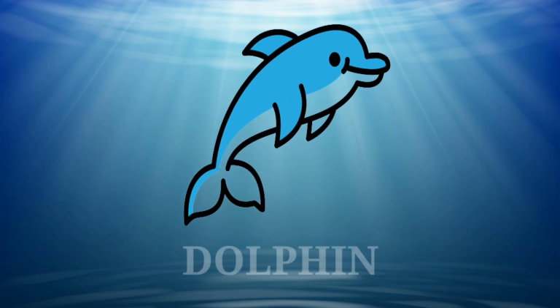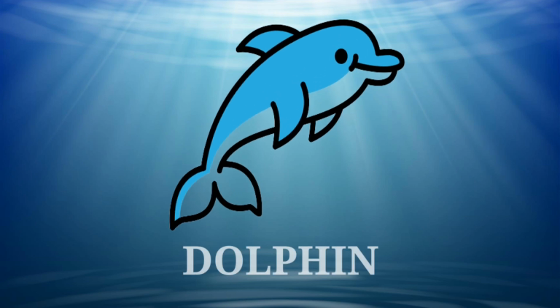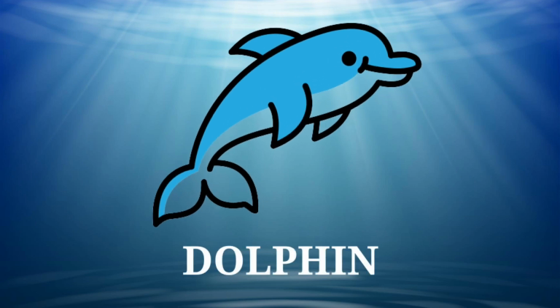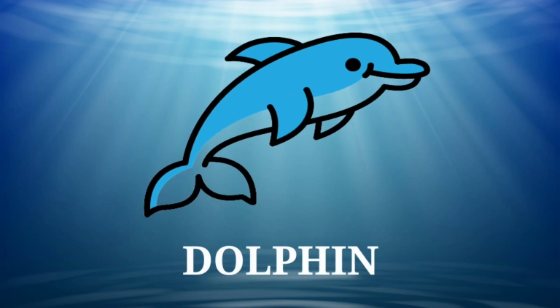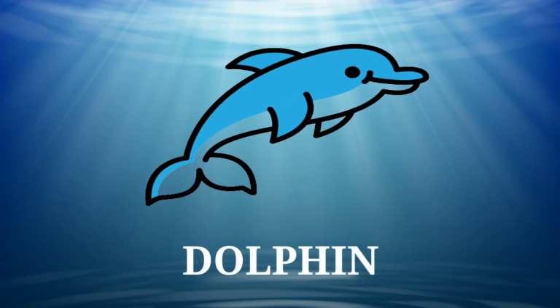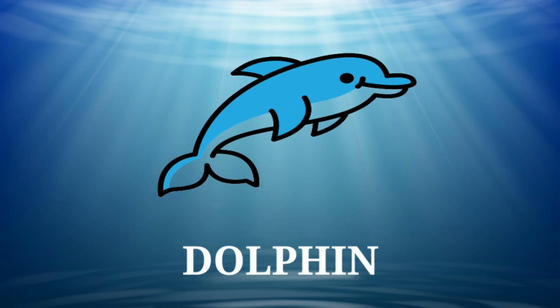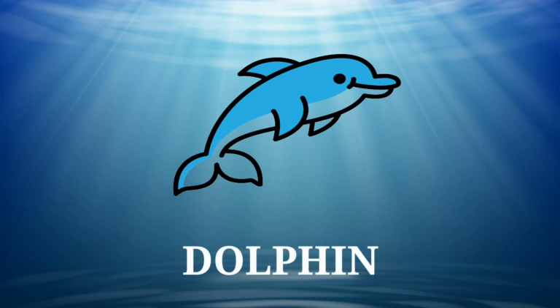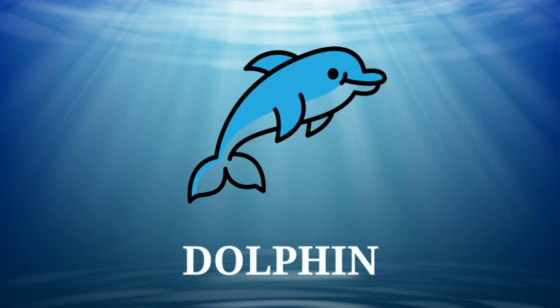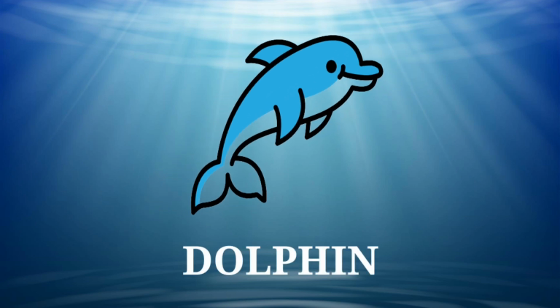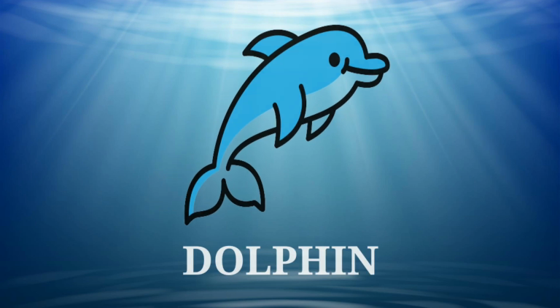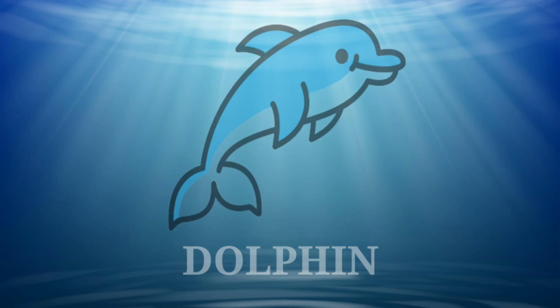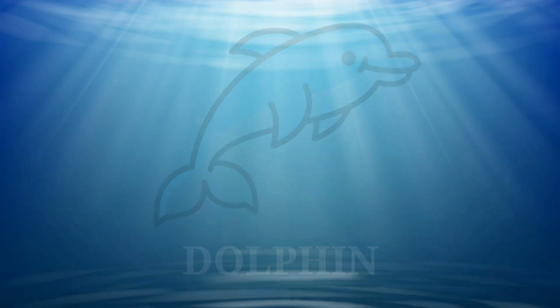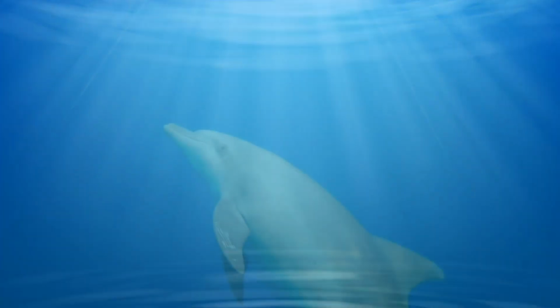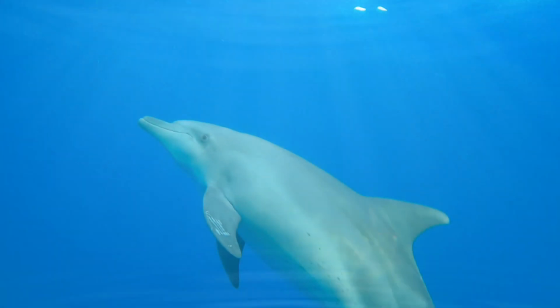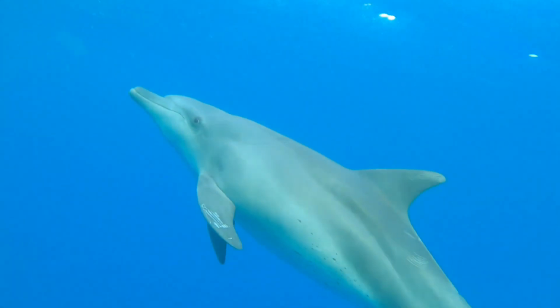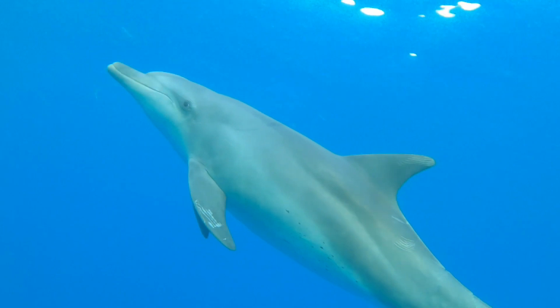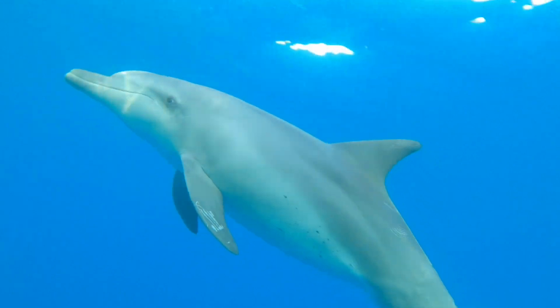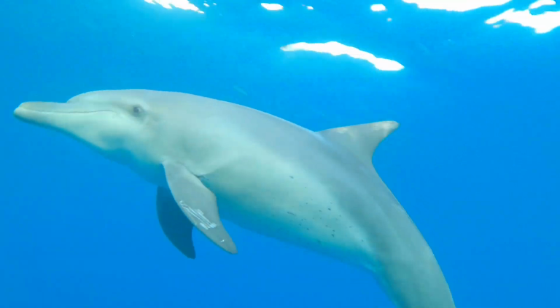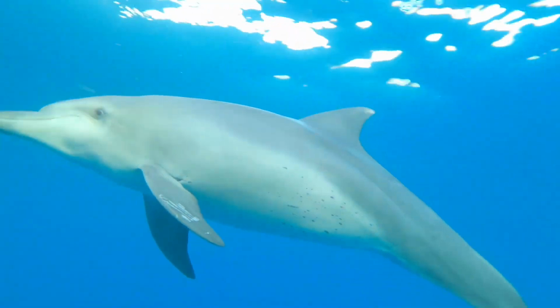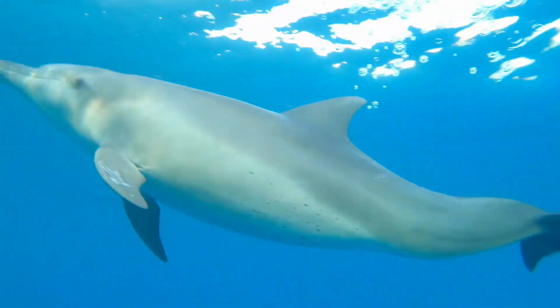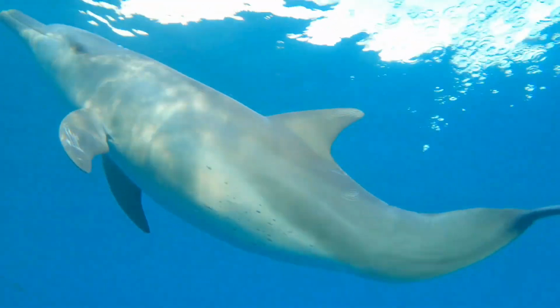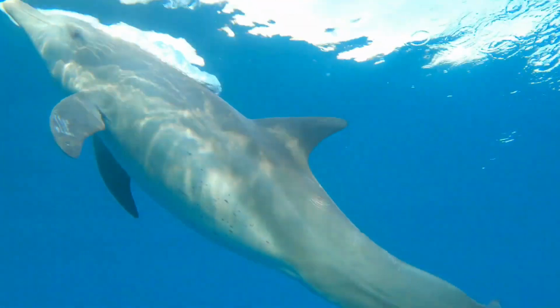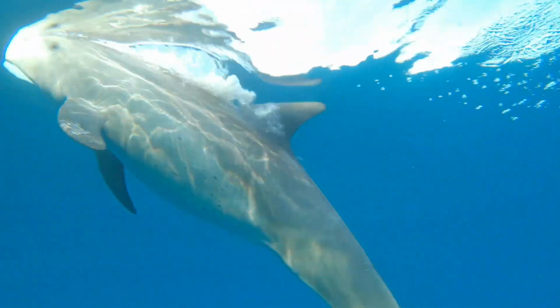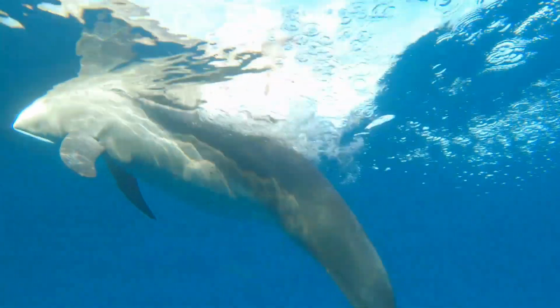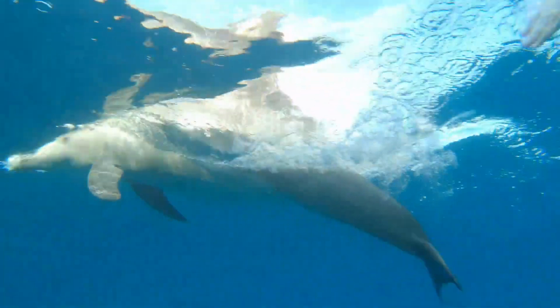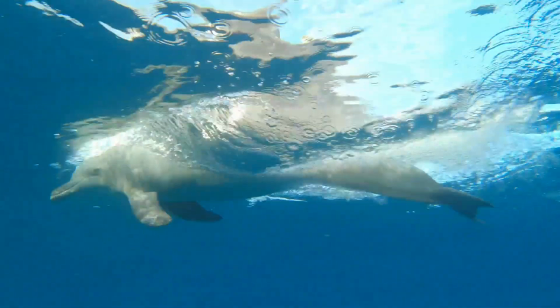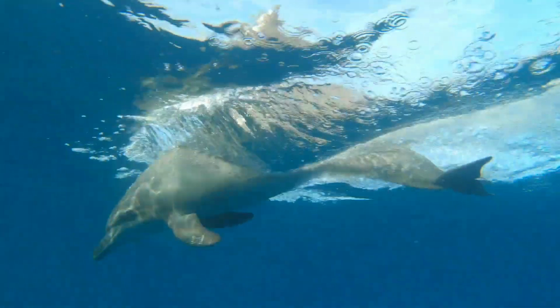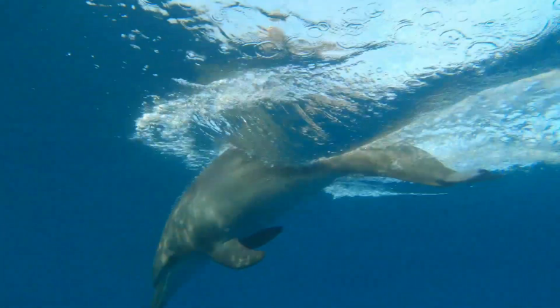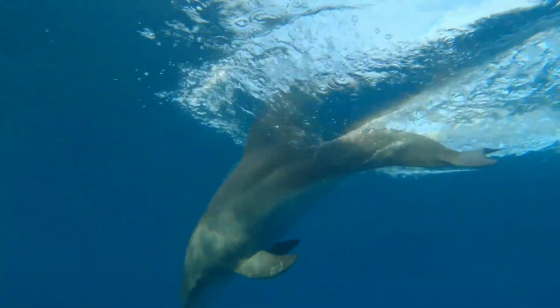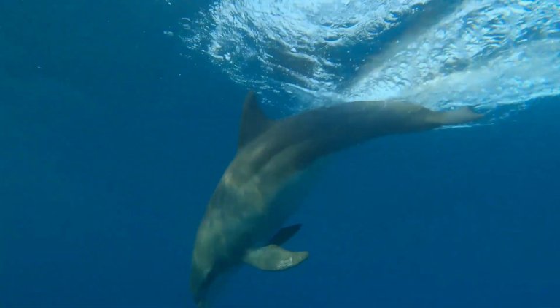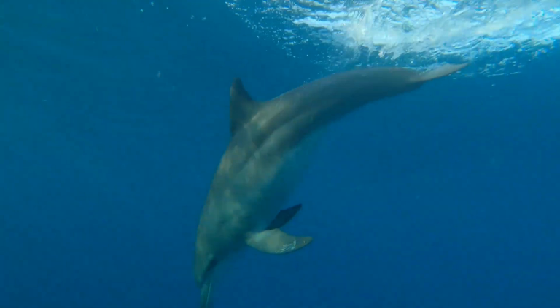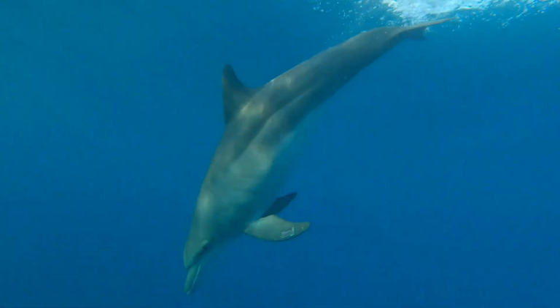Dolphin! Dolphins are marine mammals. They are known for their playful nature. They are playful as well as intelligent.